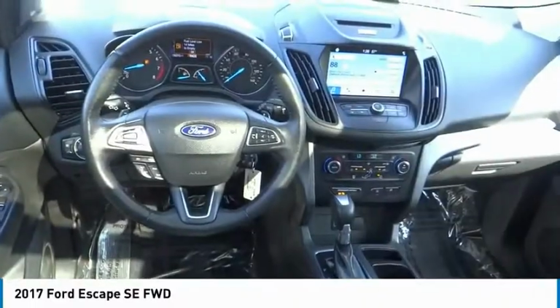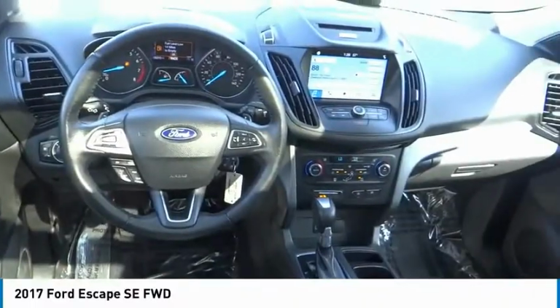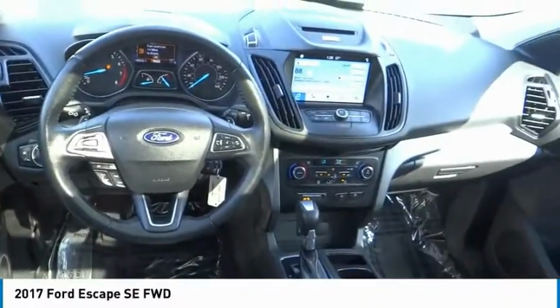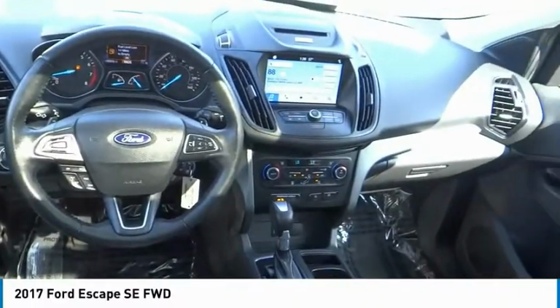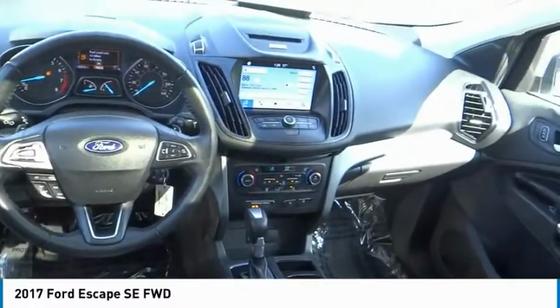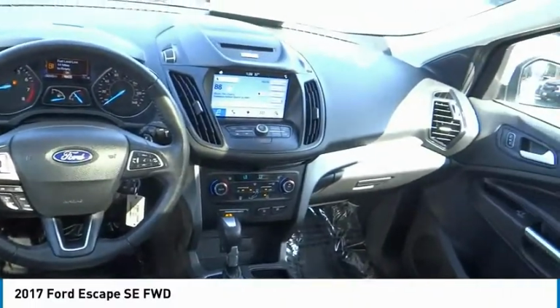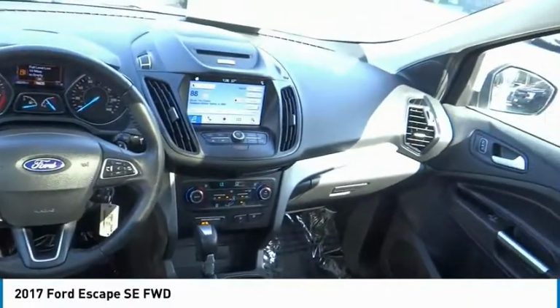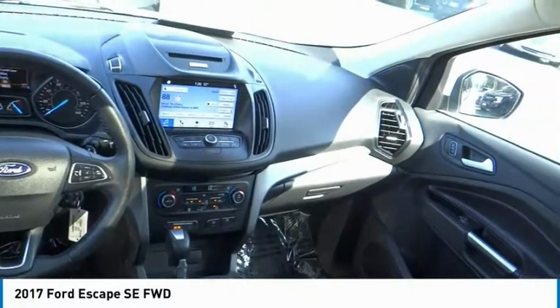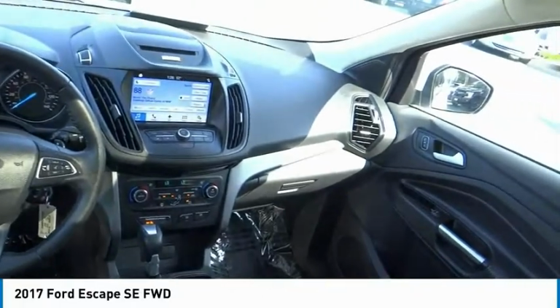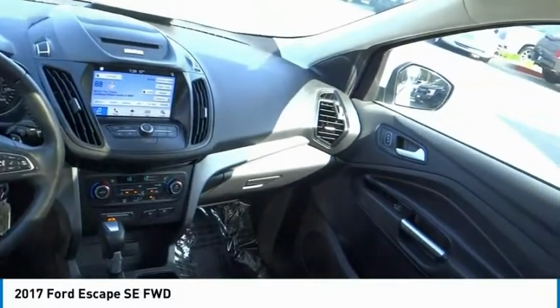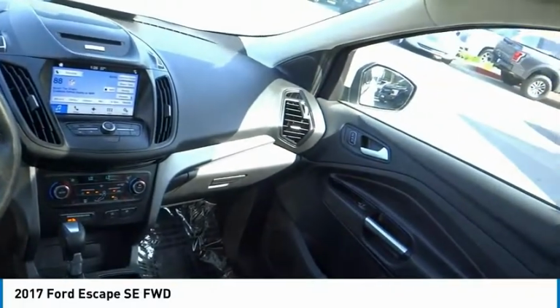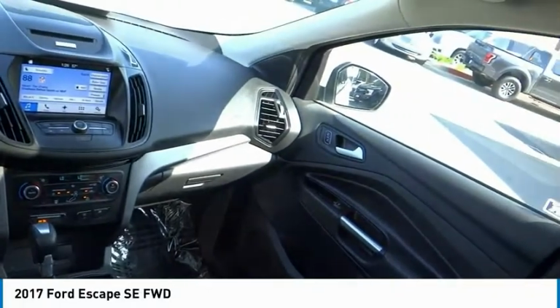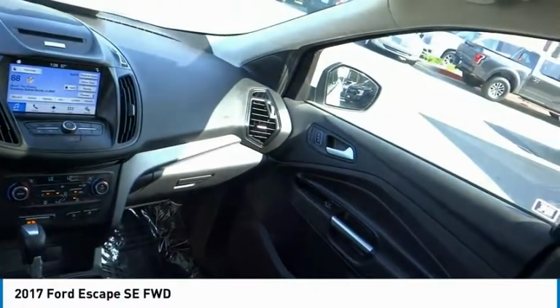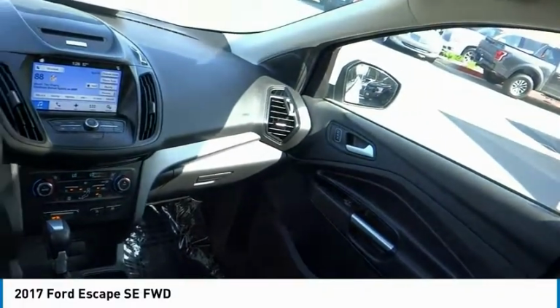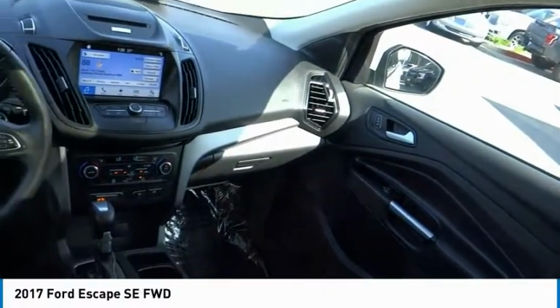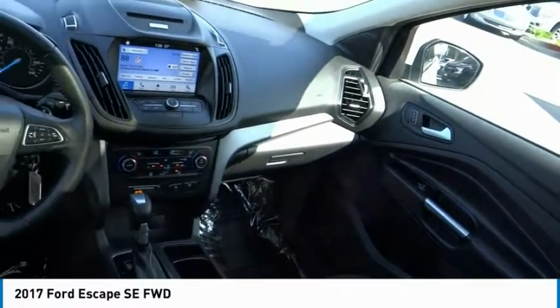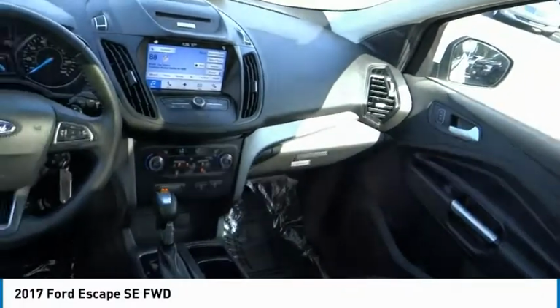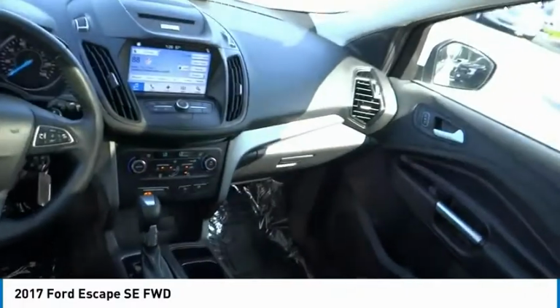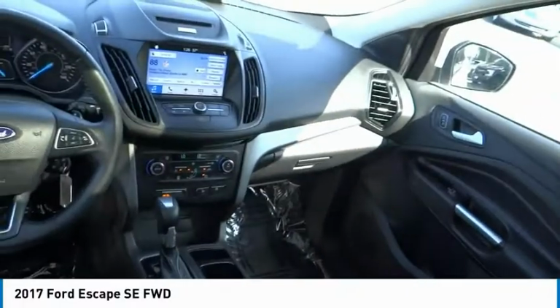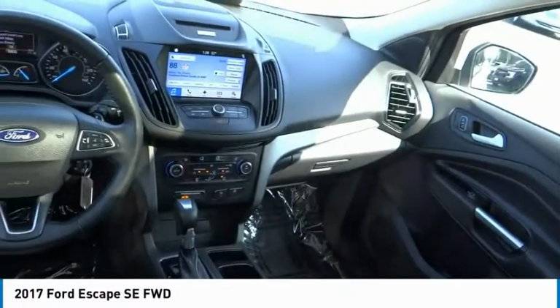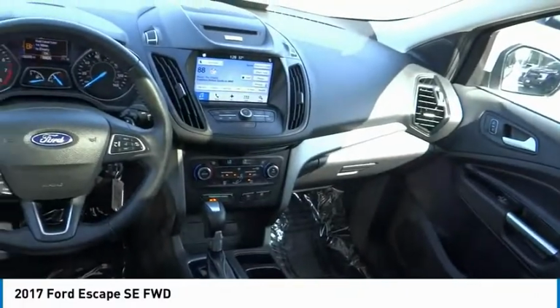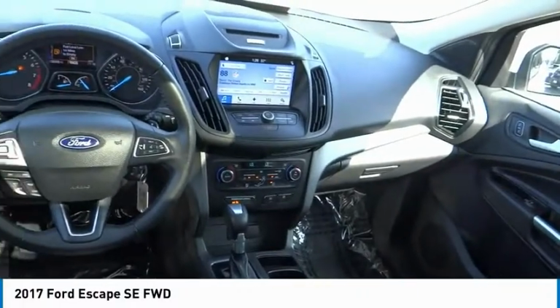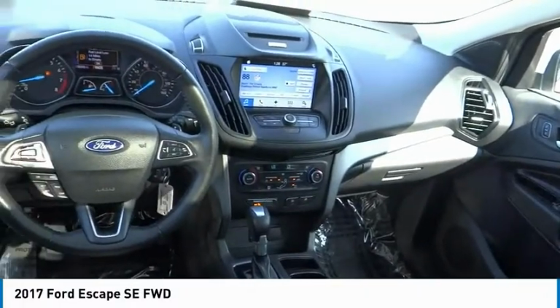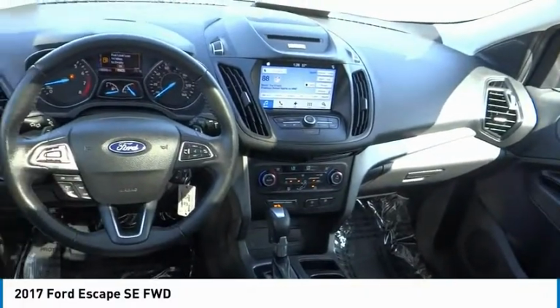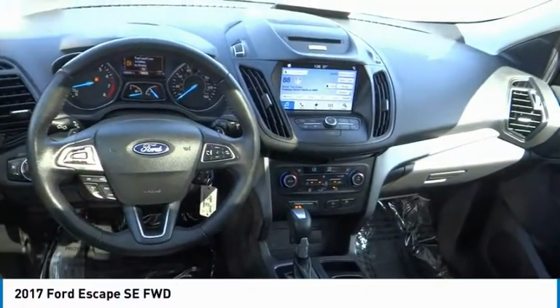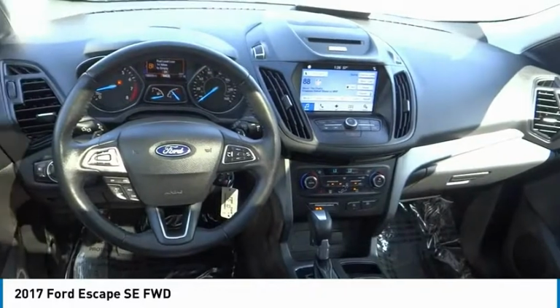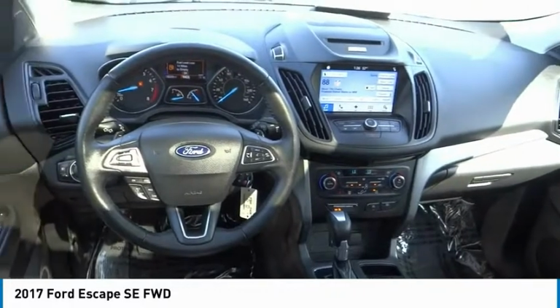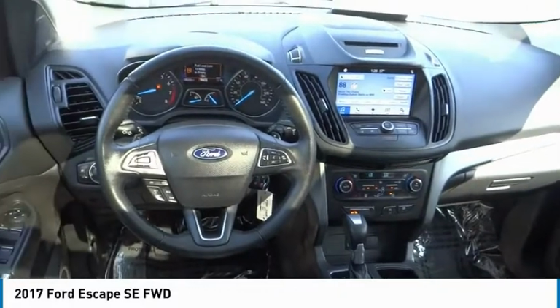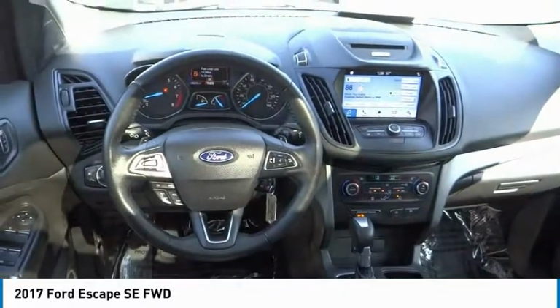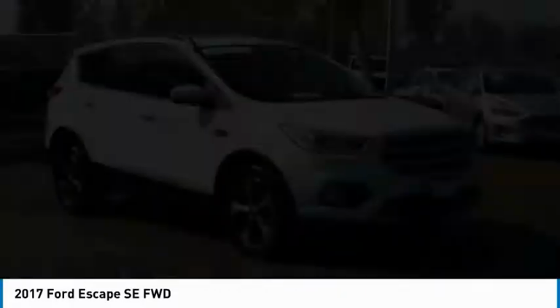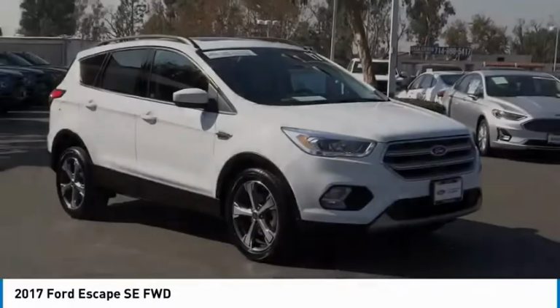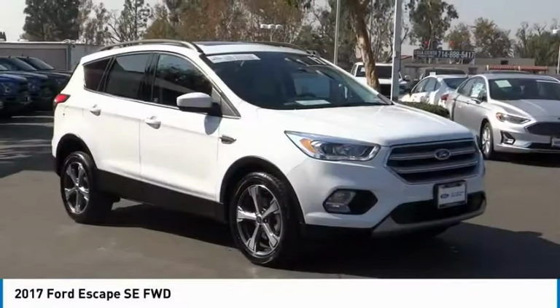Speed control, rear window defroster, rear window wiper. Searching for a dependable vehicle that looks great too? You've found it, so stop in today.